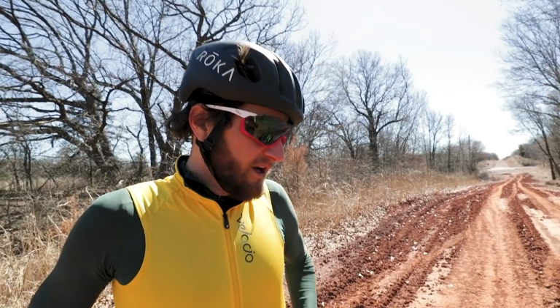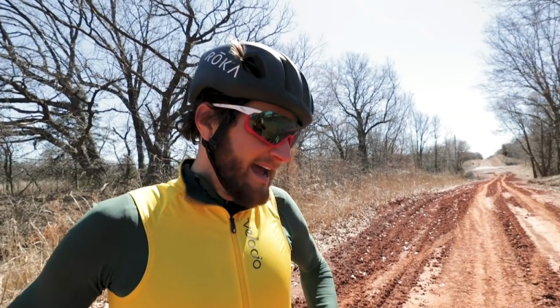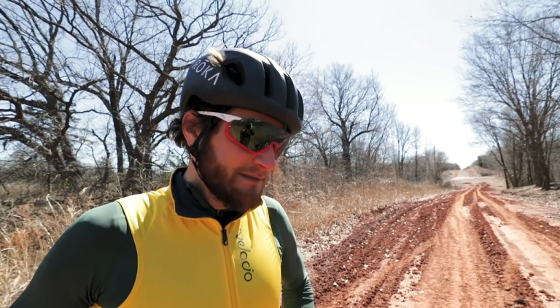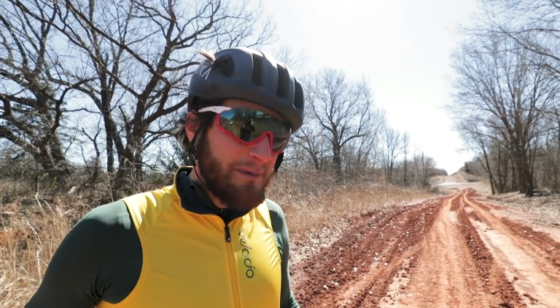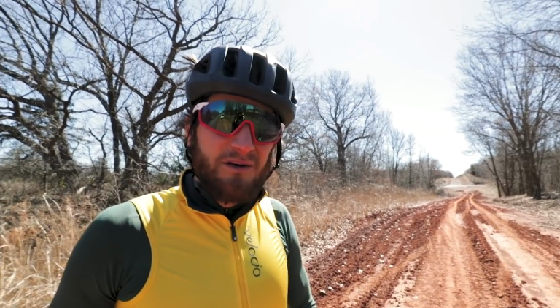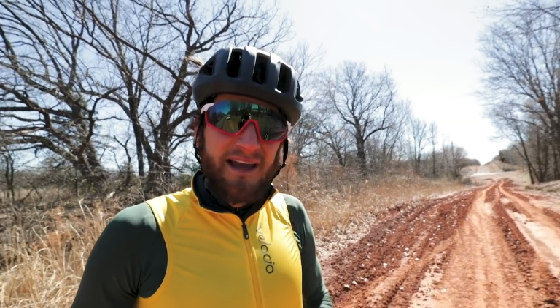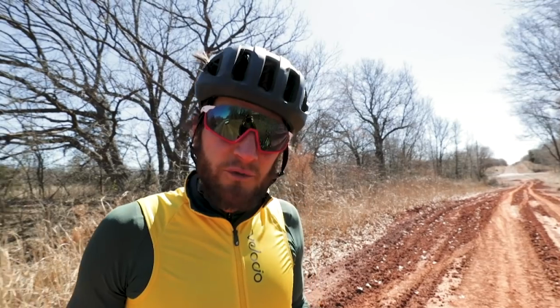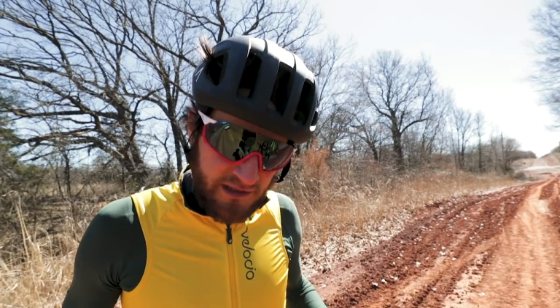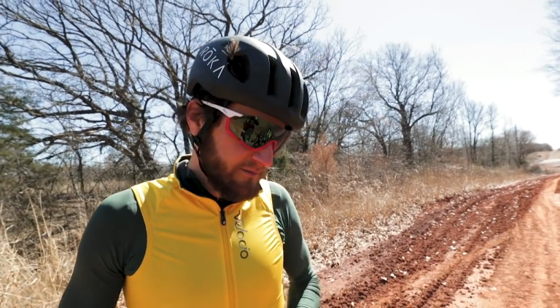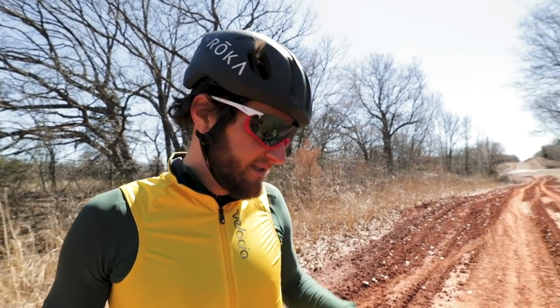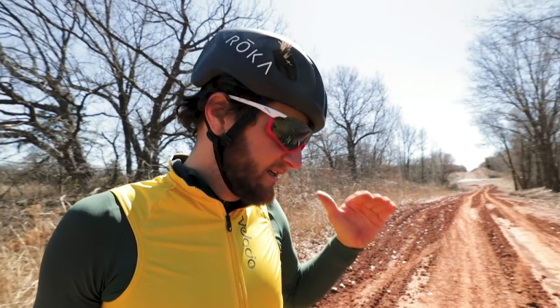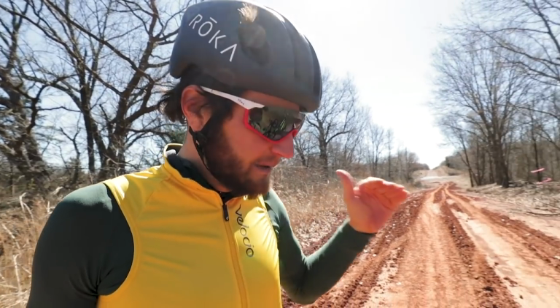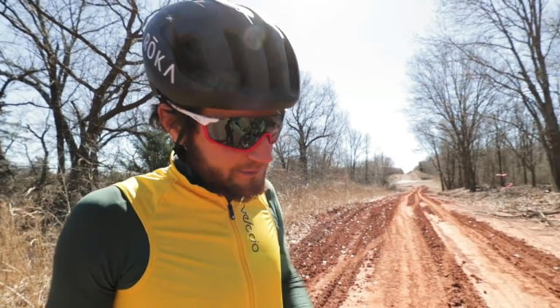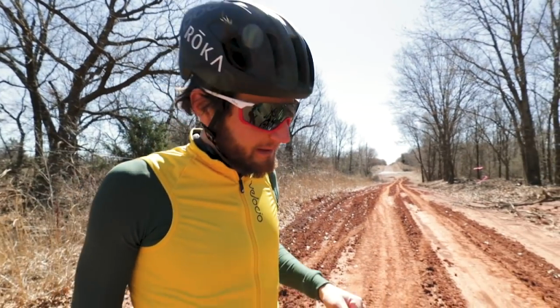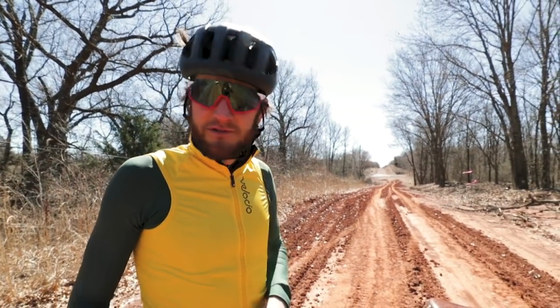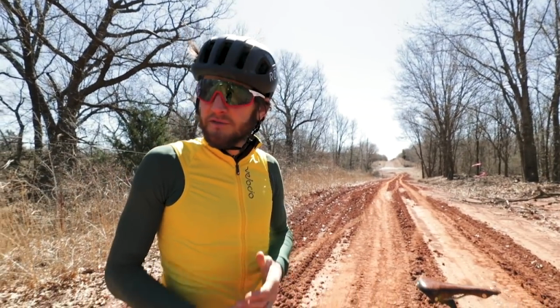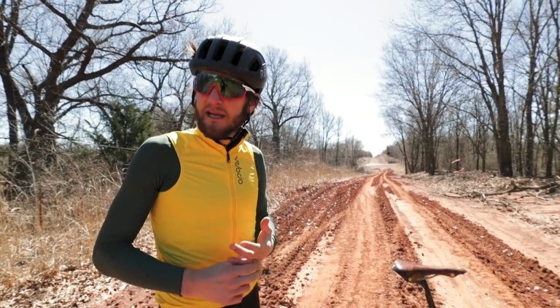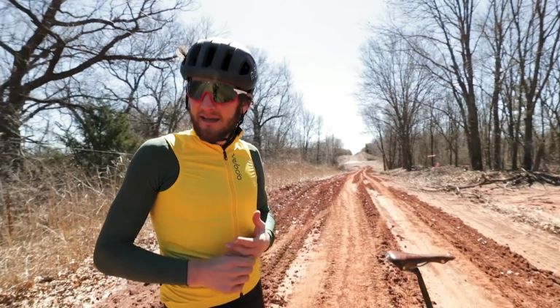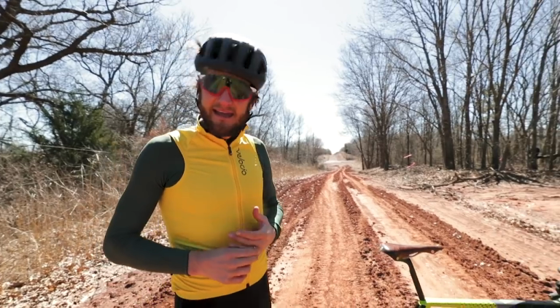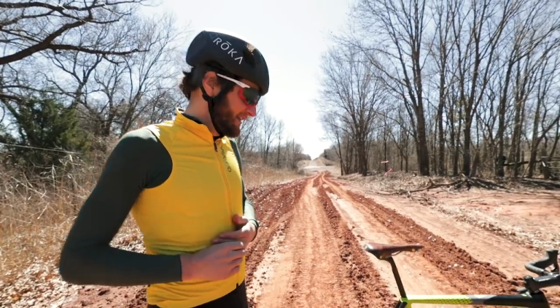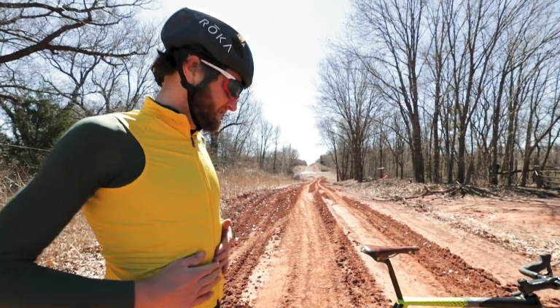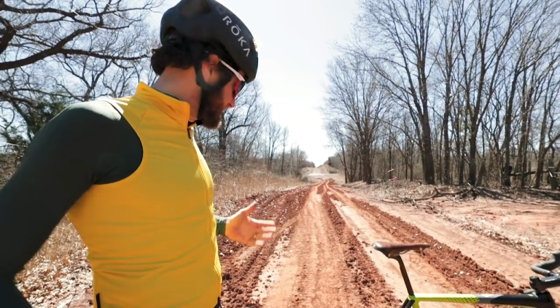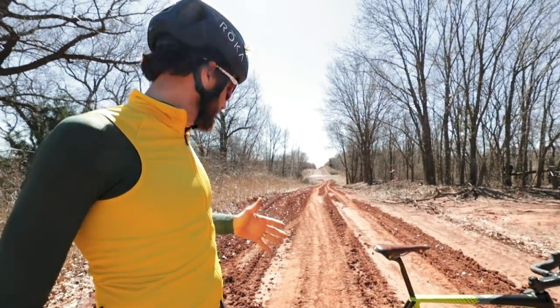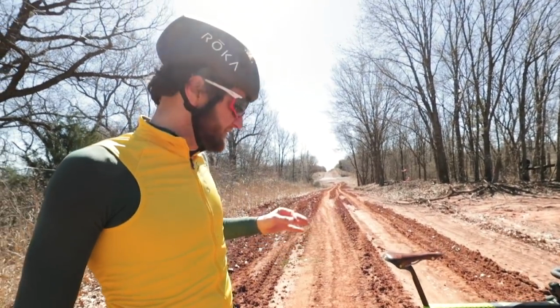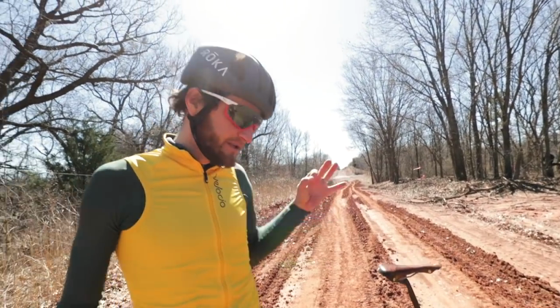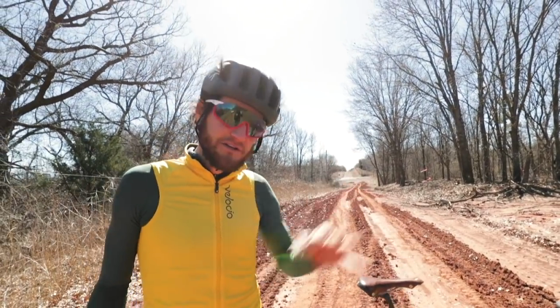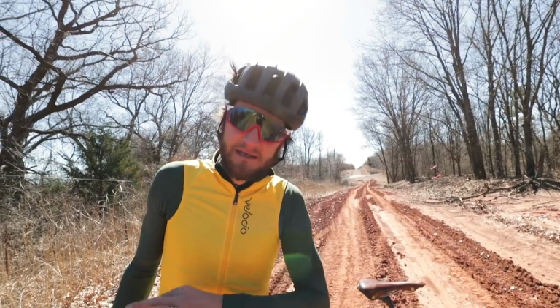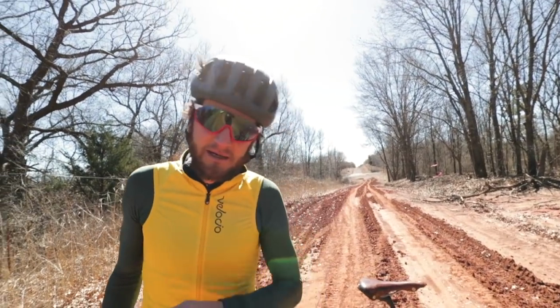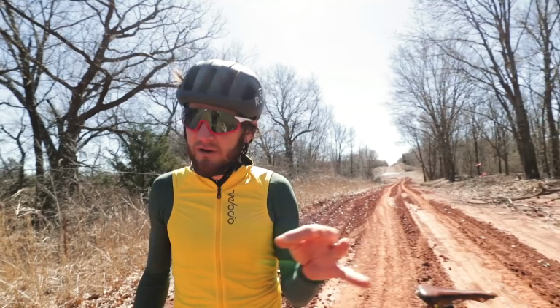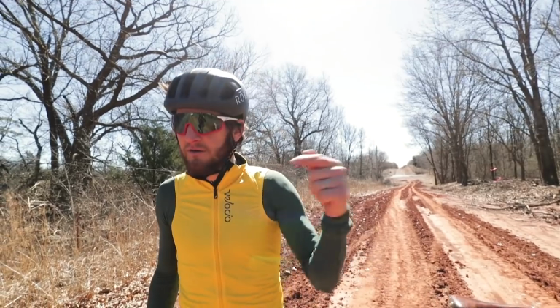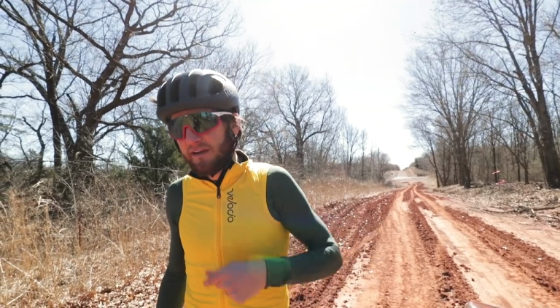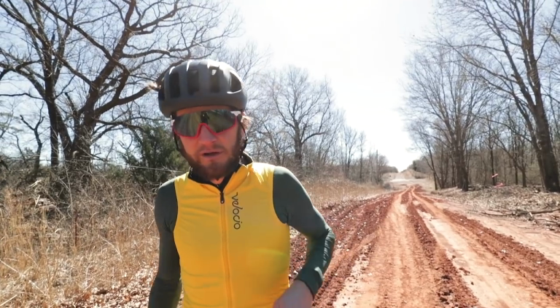We're at approximately 20 miles to go of the Land Run 100. We got the Cannondale Super X, which is gonna be my bike of choice for this weekend, and I'm gonna take you over a couple of these super sweet features that make this bike primo for Land Run 100.